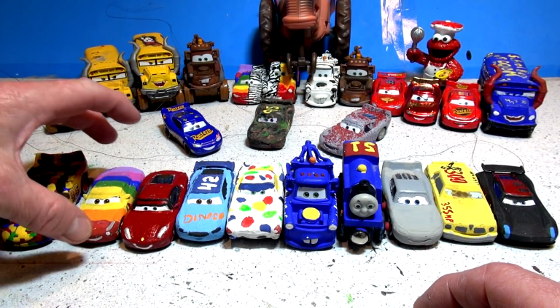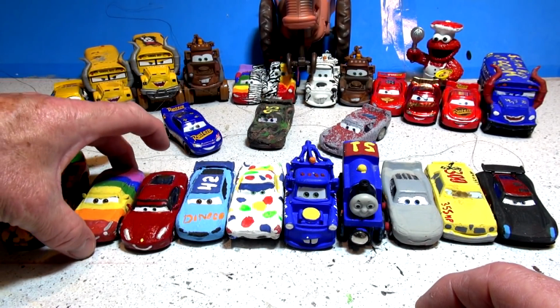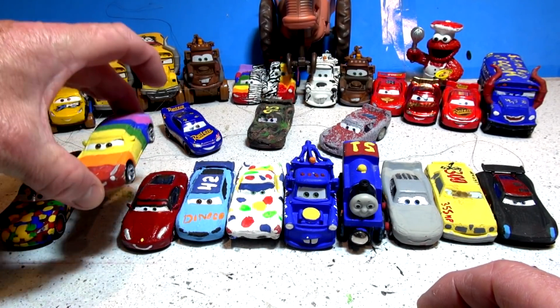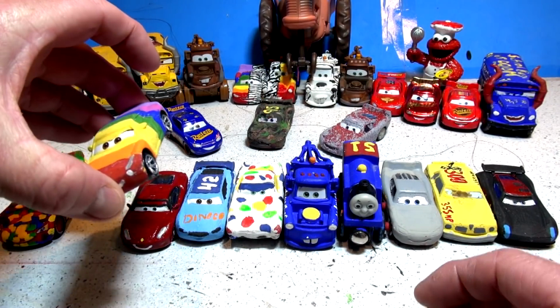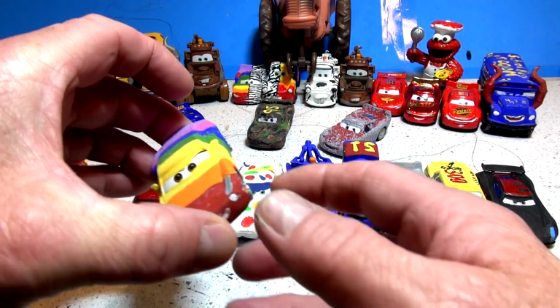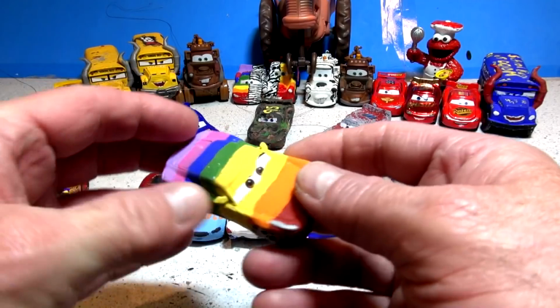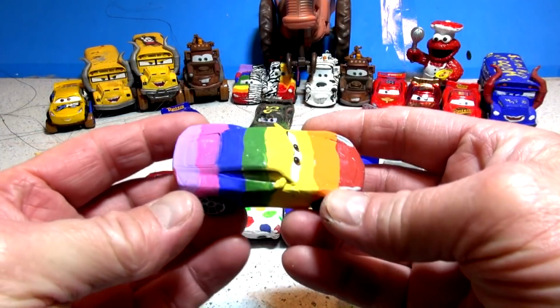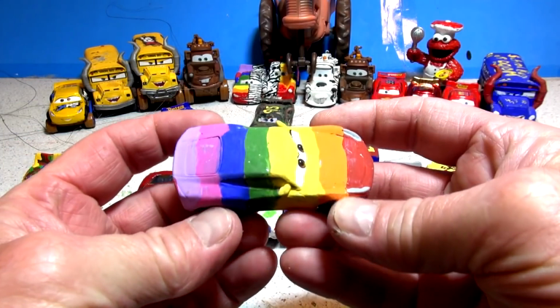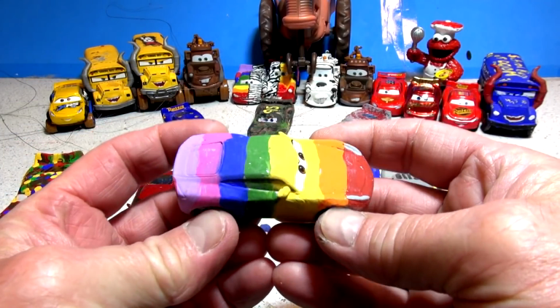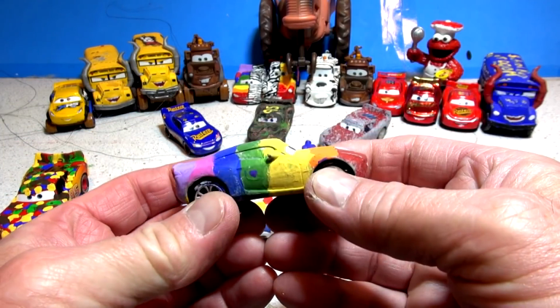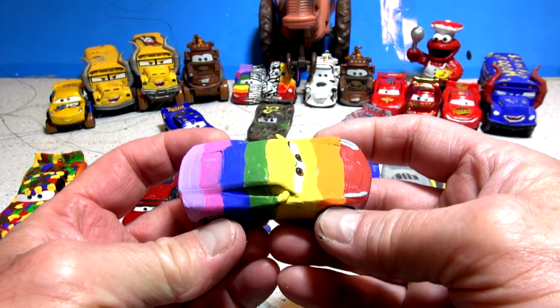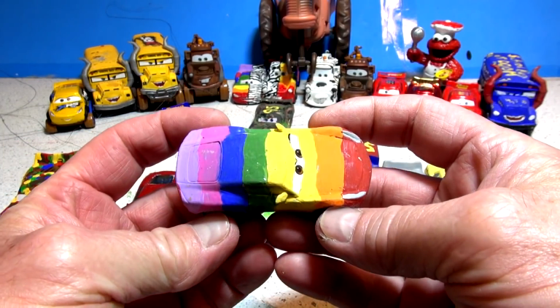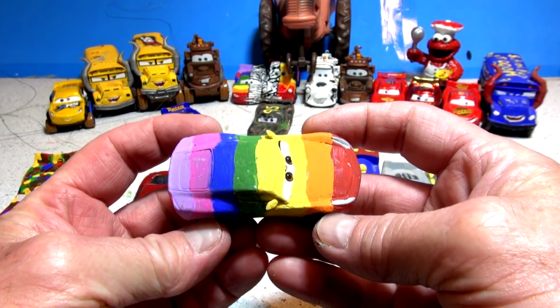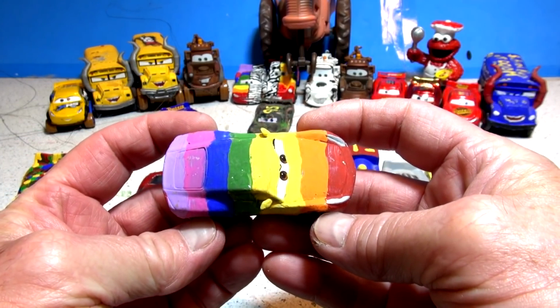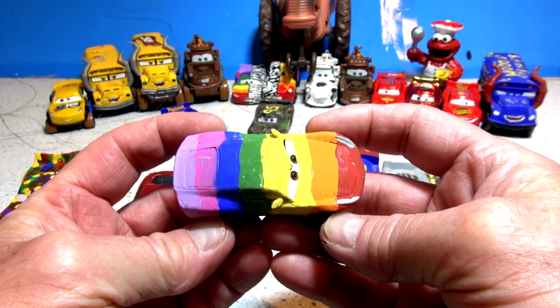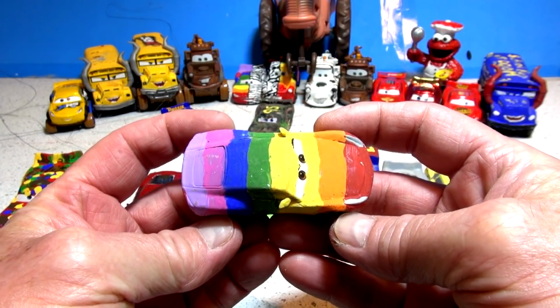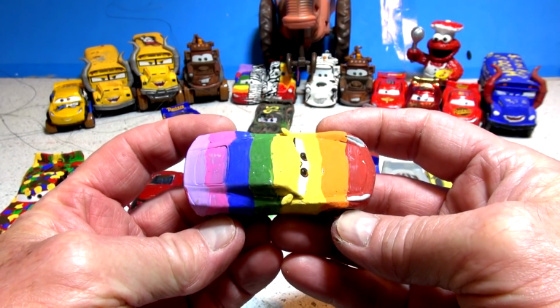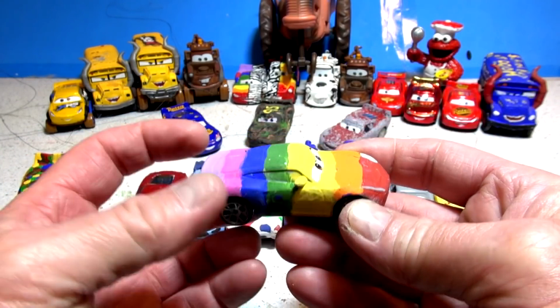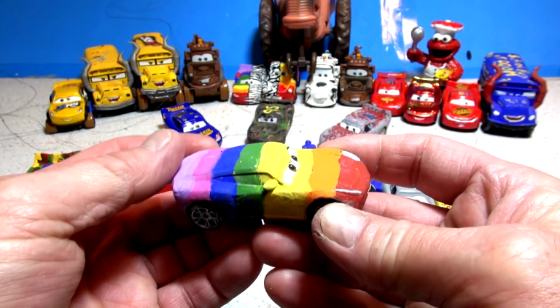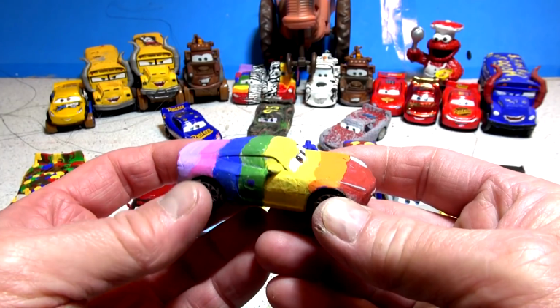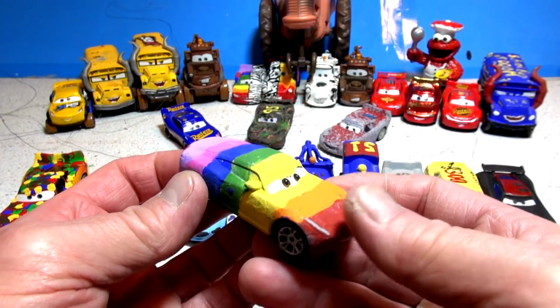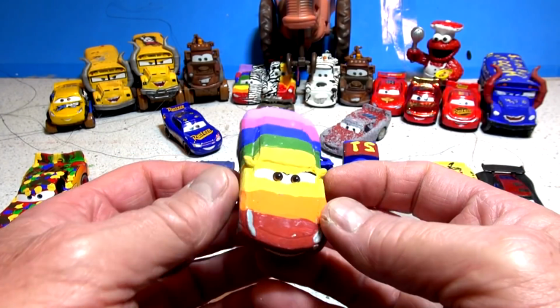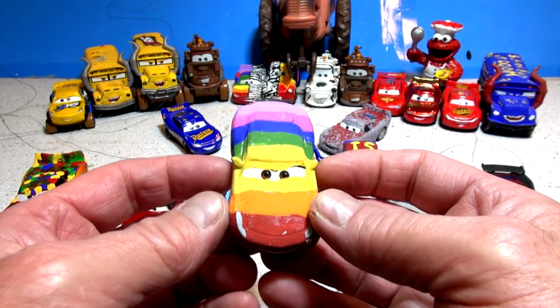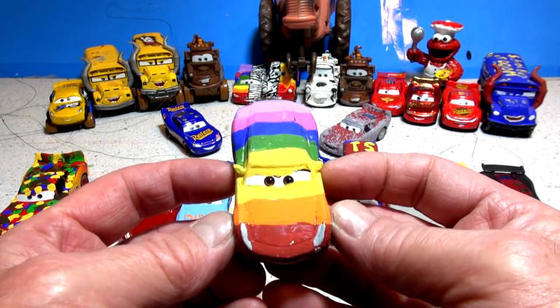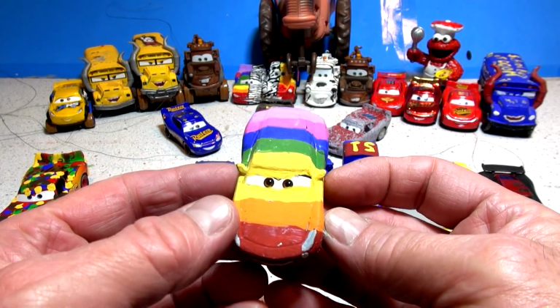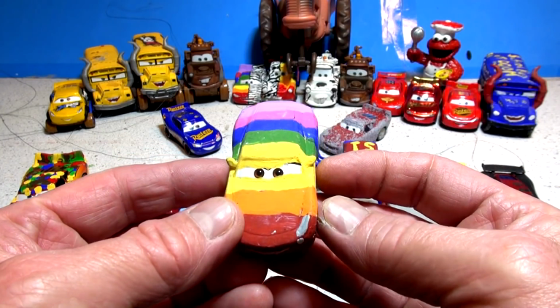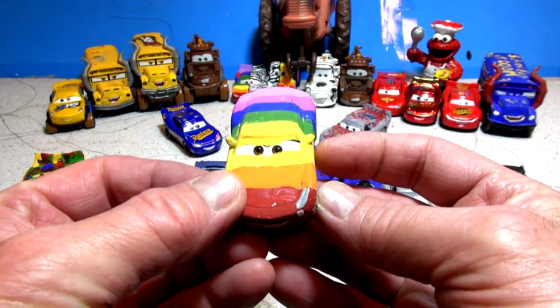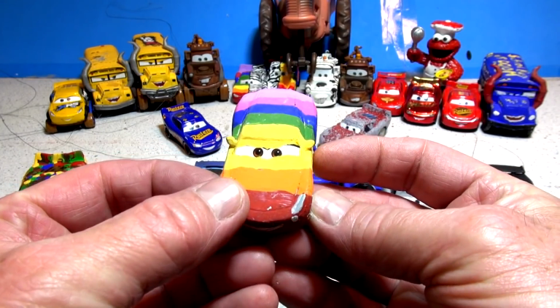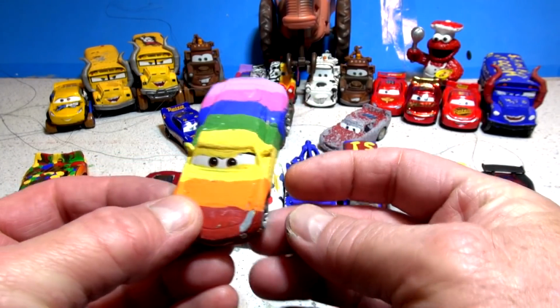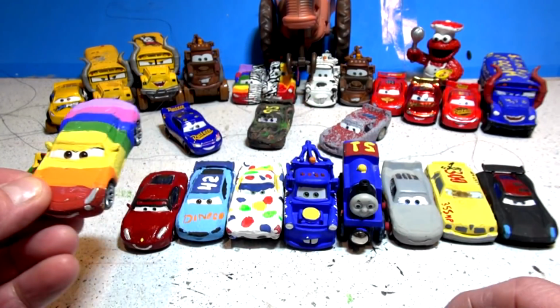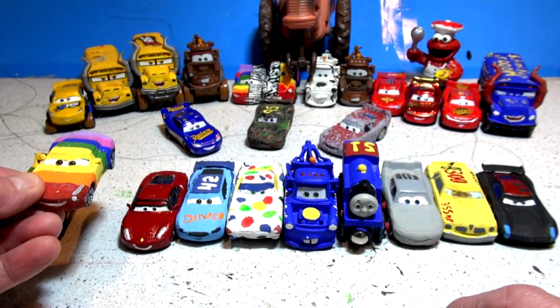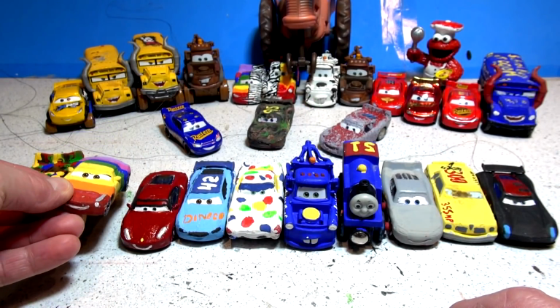The next one Kevin the Hype Train chose is Rainbow Cruiser Mirrors. This is regular Cruiser Mirrors — not to be confused with Dinoco Cruiser. Note the spoiler on the back; this is the original Cruiser from when Lightning first met Cruiser at the training facility.